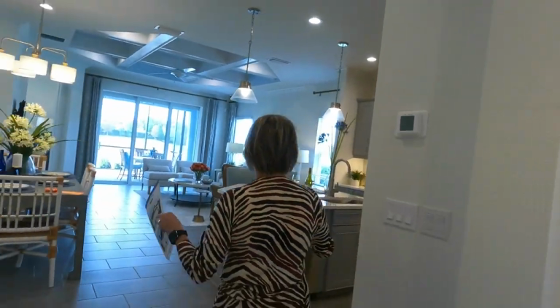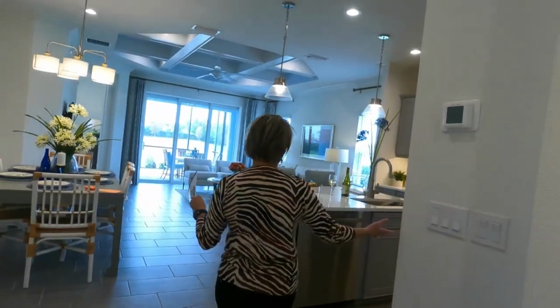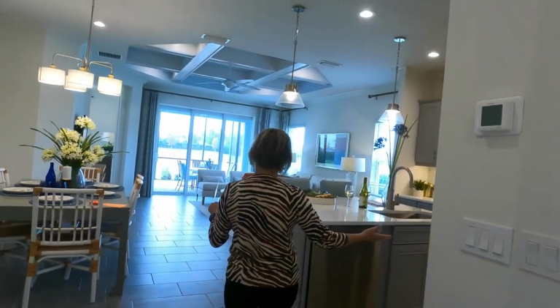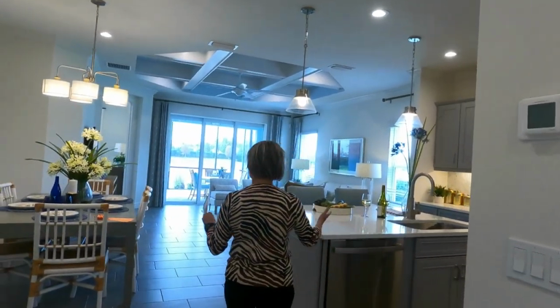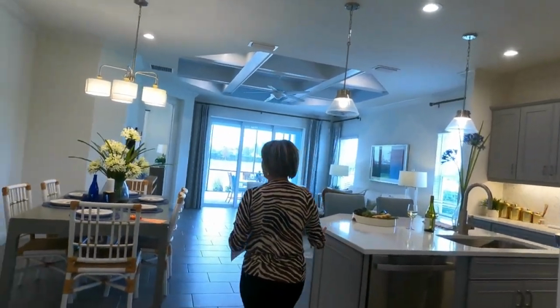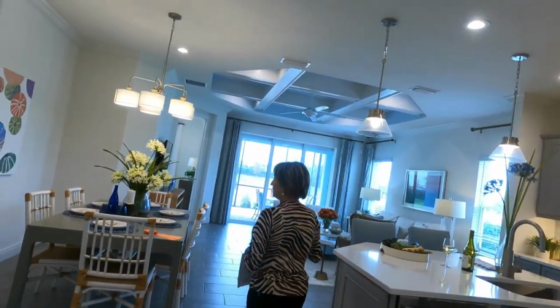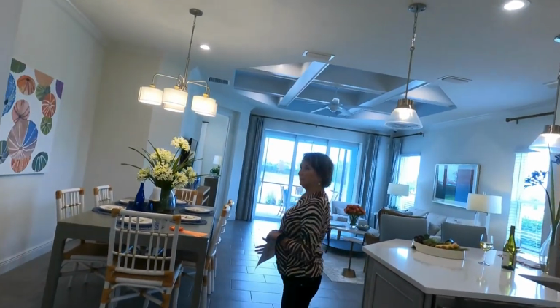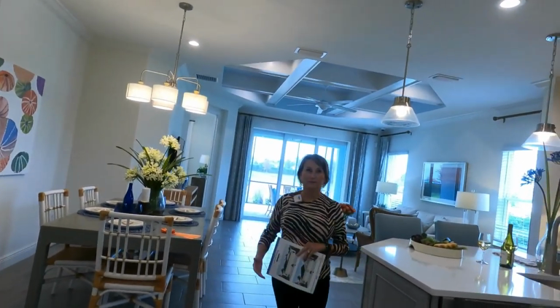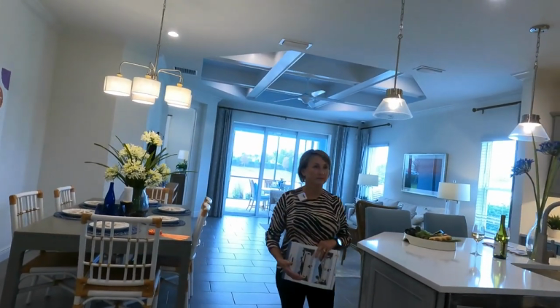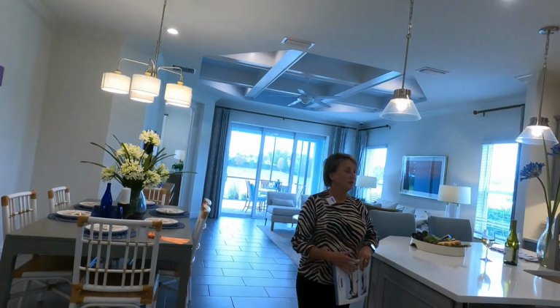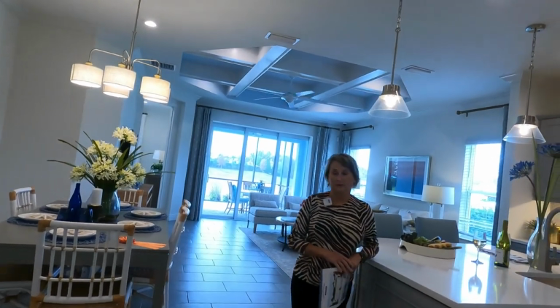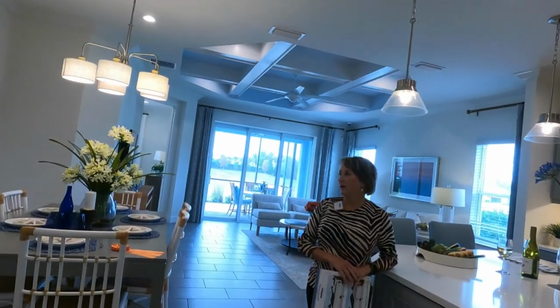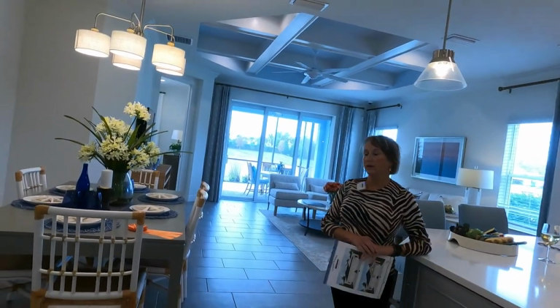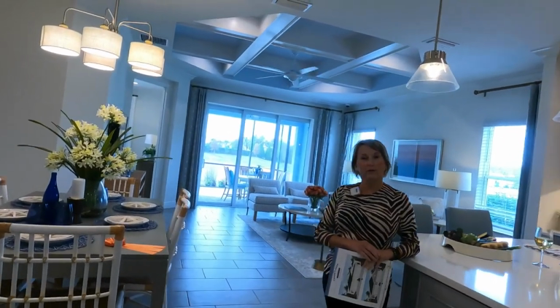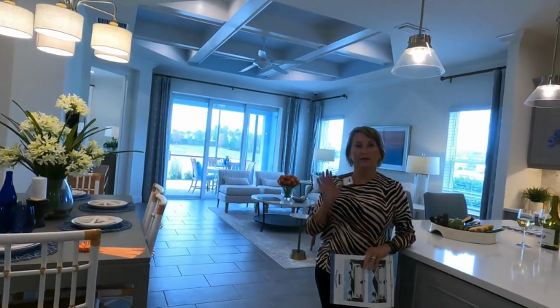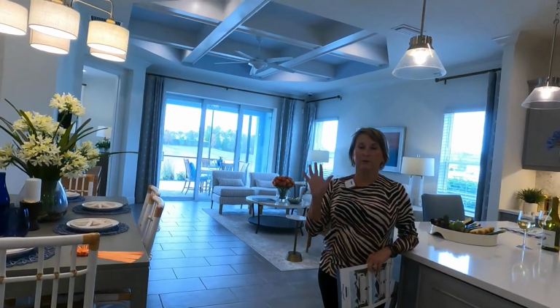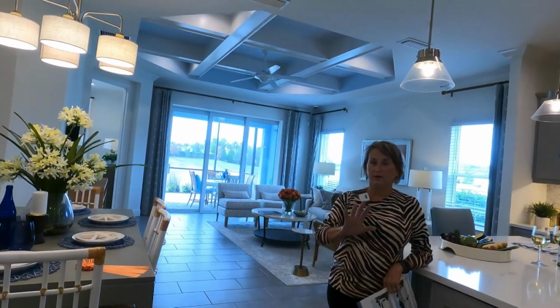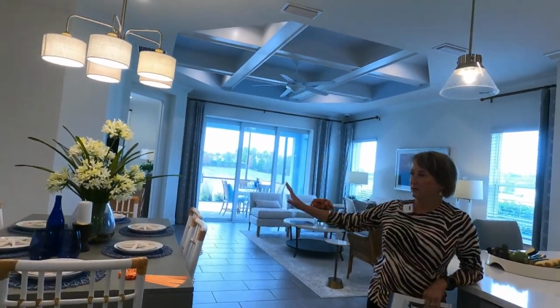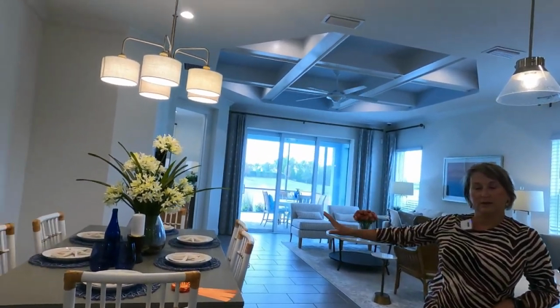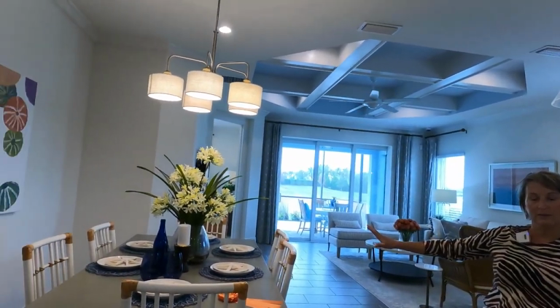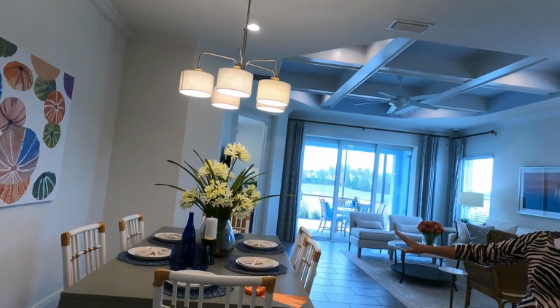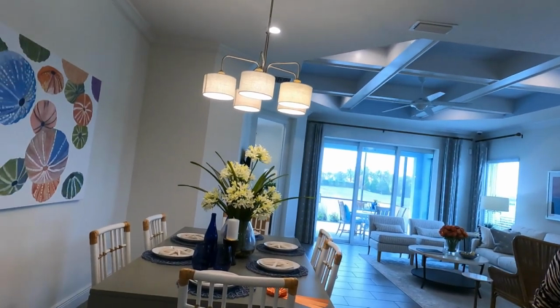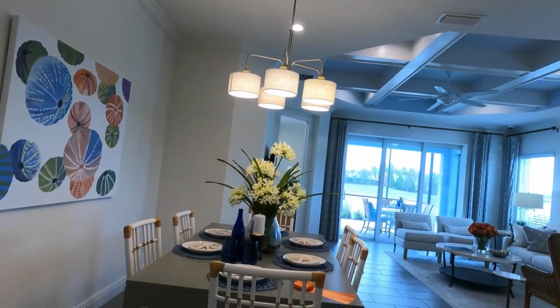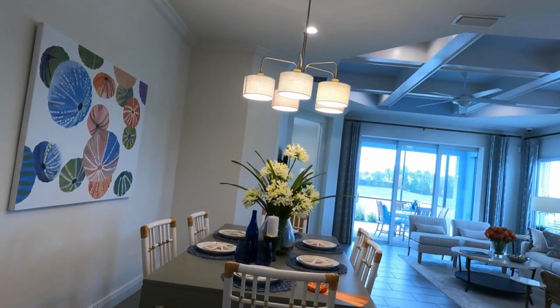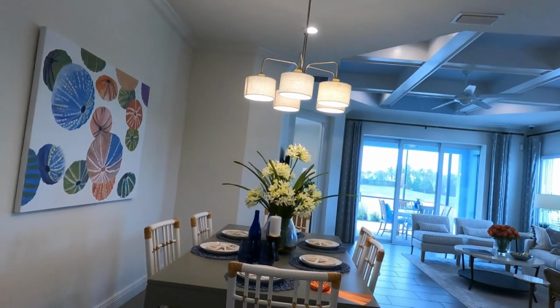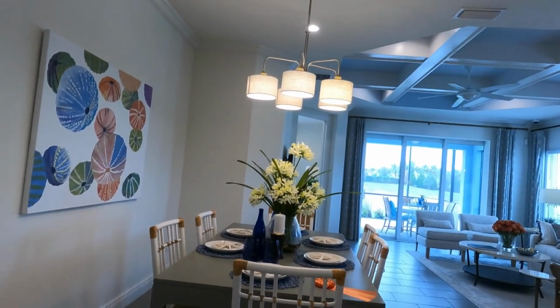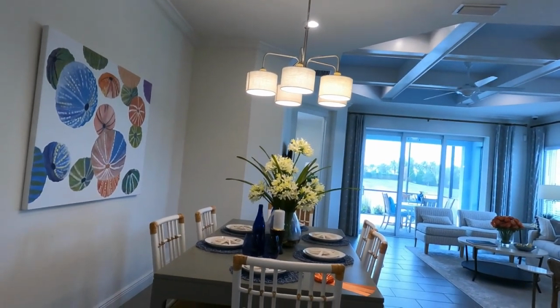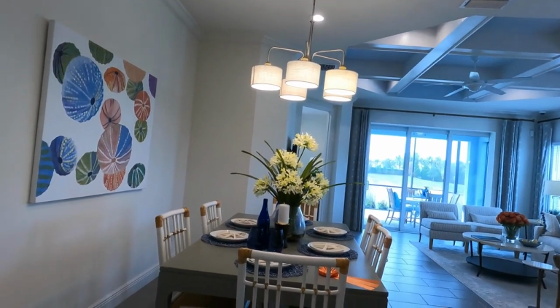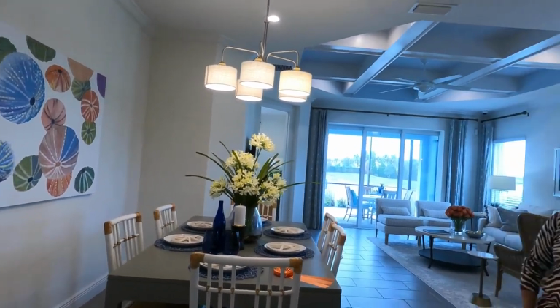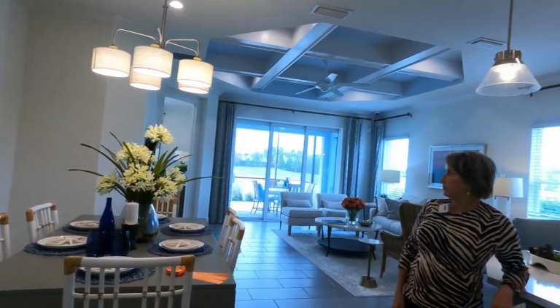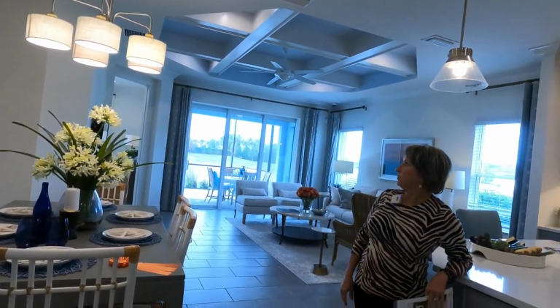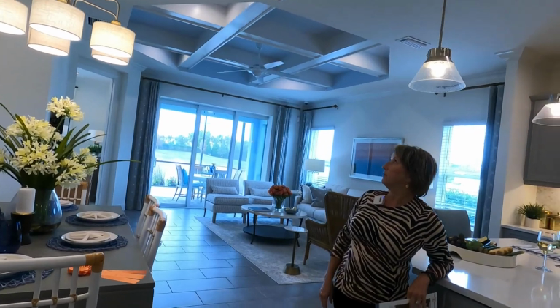Then we come to the great room, and this definitely feels bigger. Where the Crystal Sand had a dining room at the front, the Tidewater still has a dining space within the great room and it still feels bigger — much bigger than 1,524 square feet.